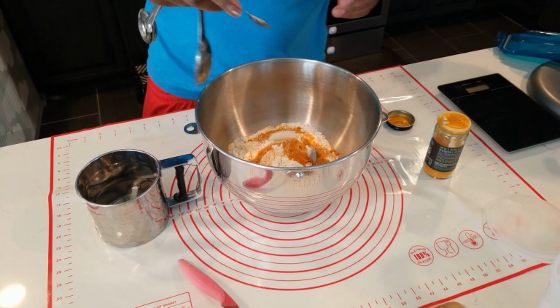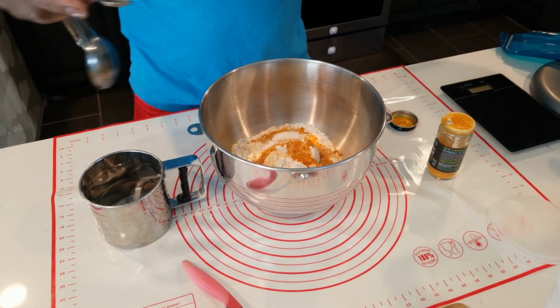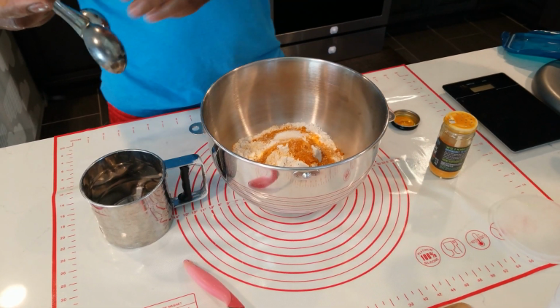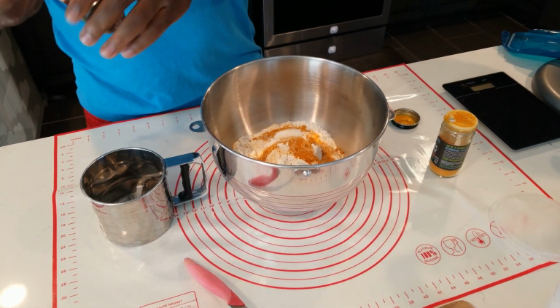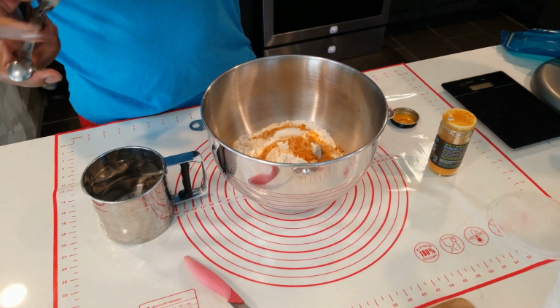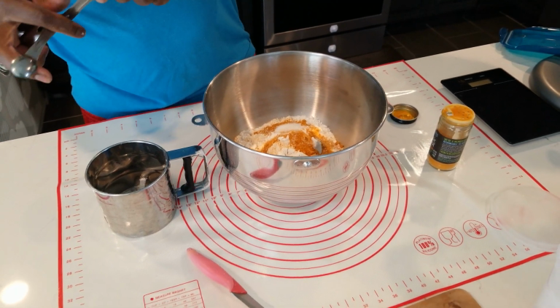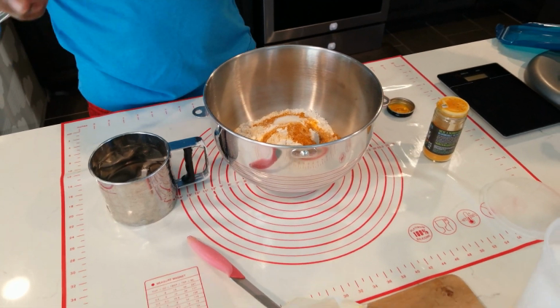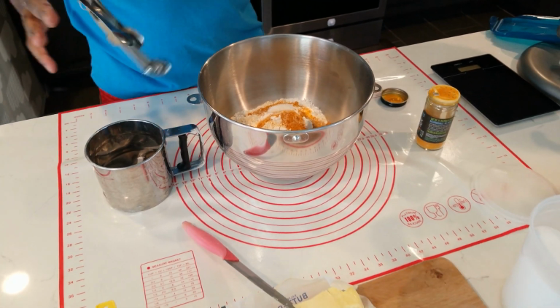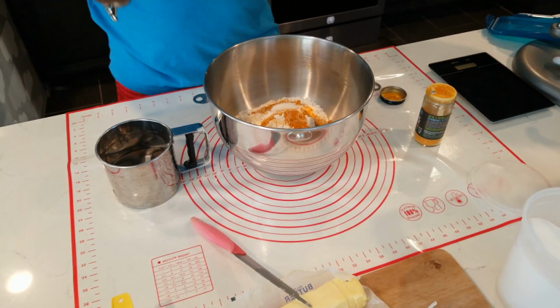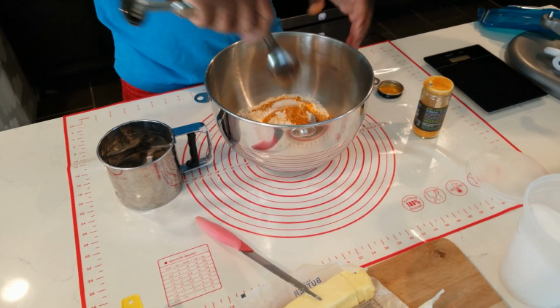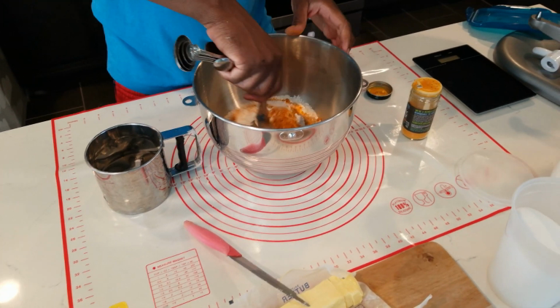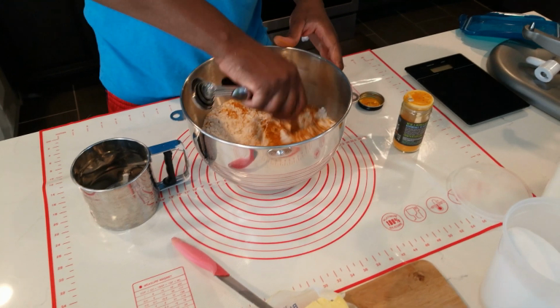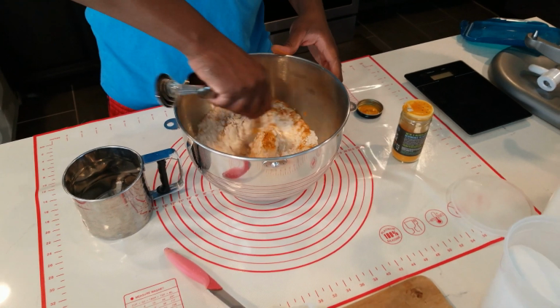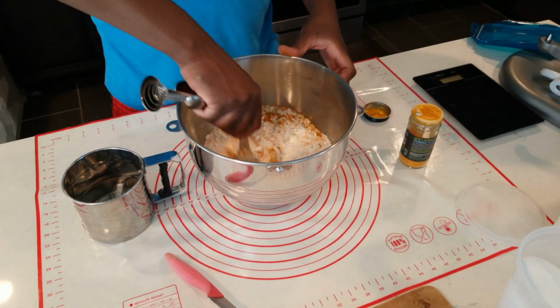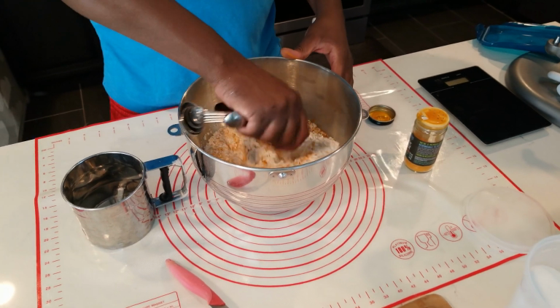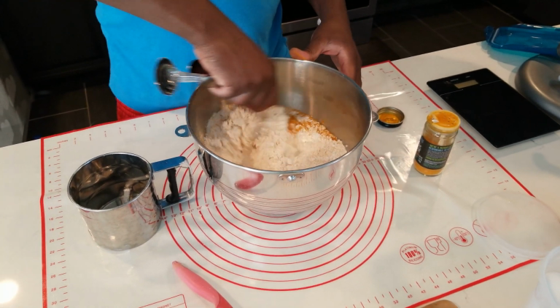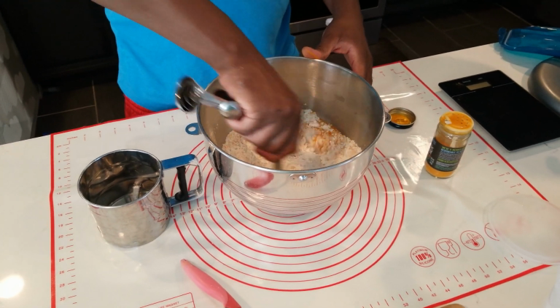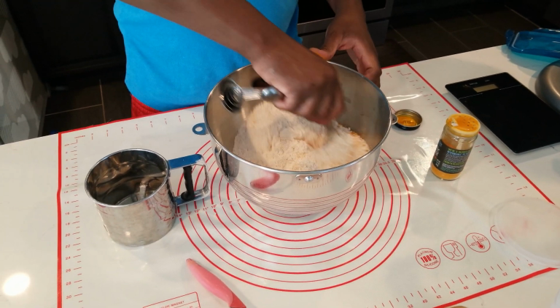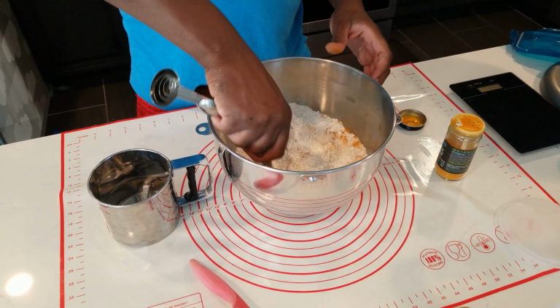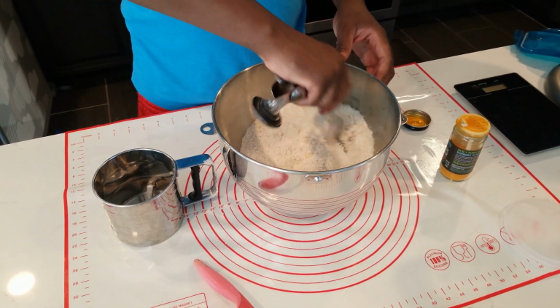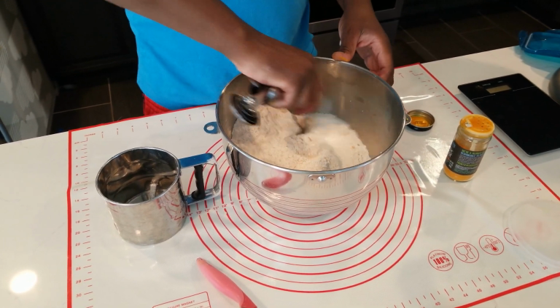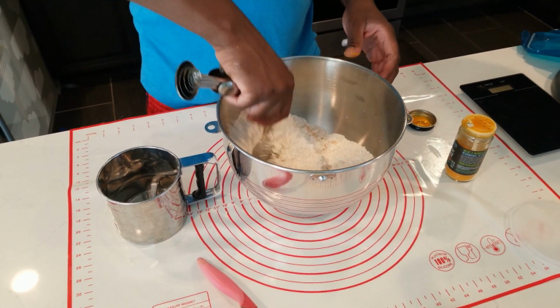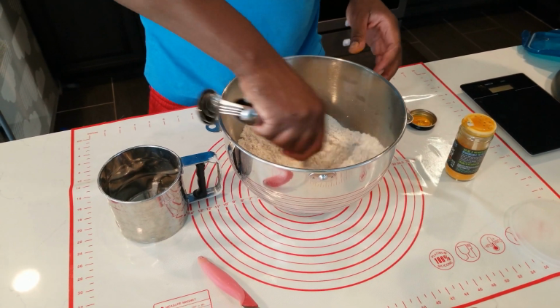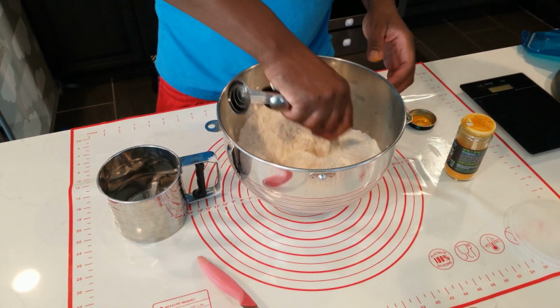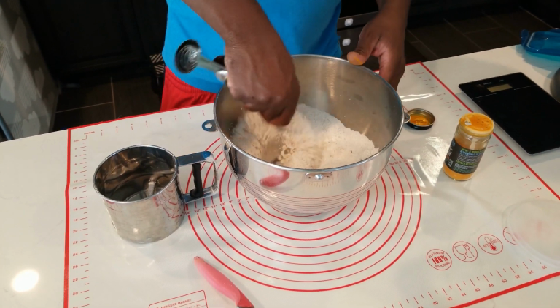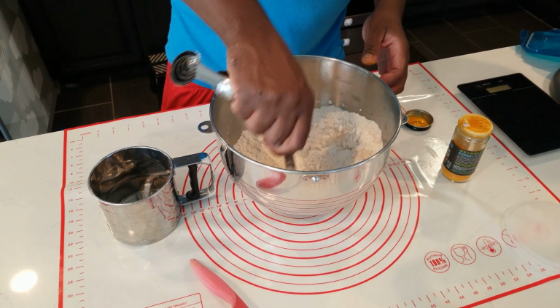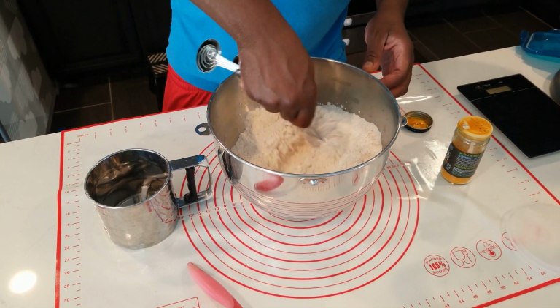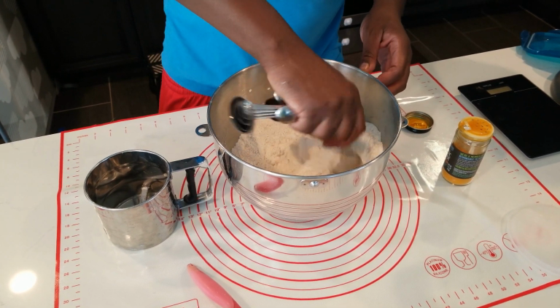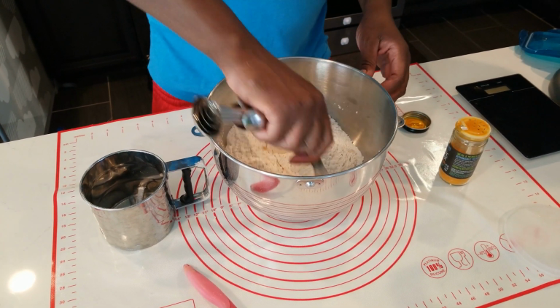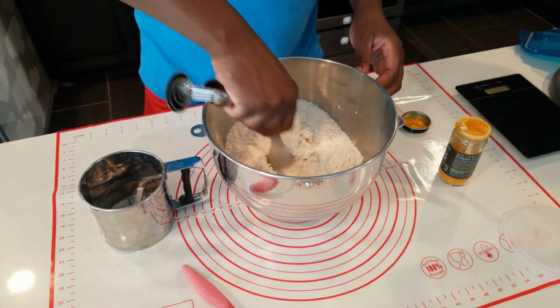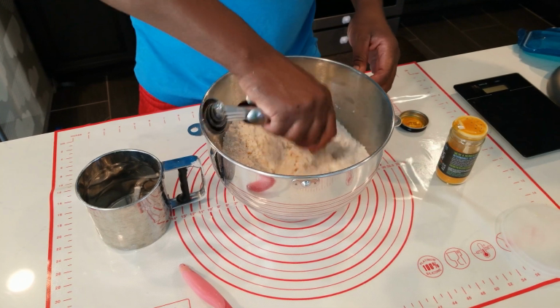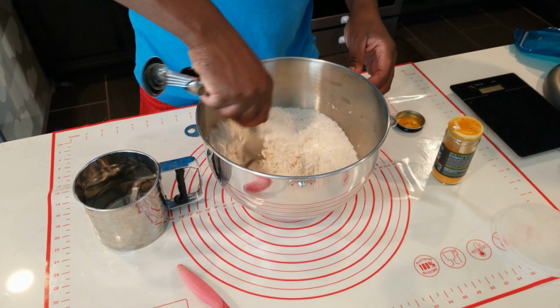What I normally do is mix it up before I add anything else in there. I'm going to mix it right up so nothing really sticks together.